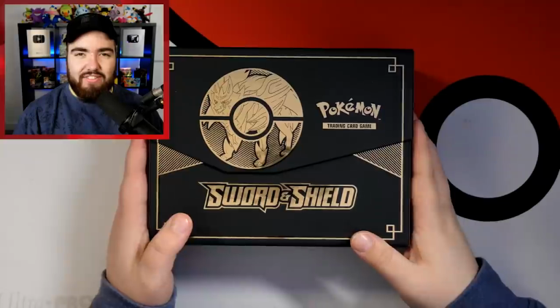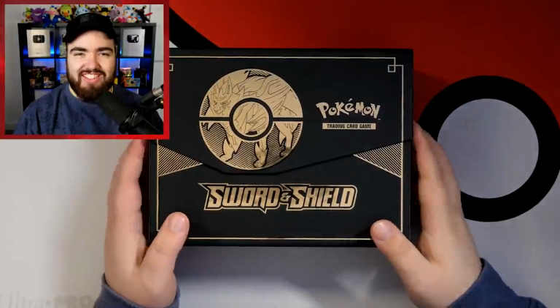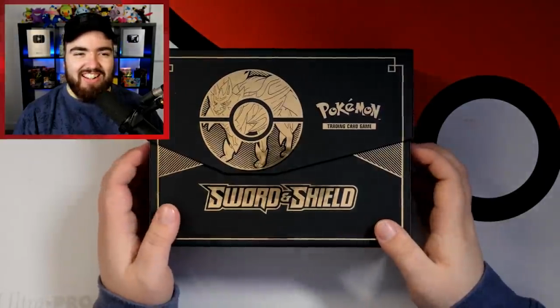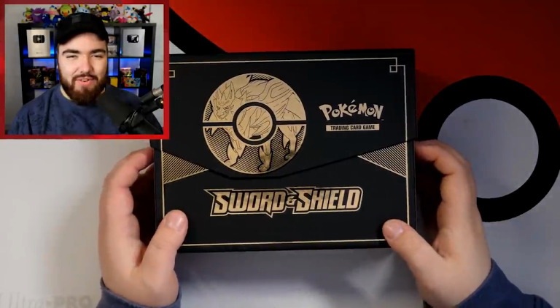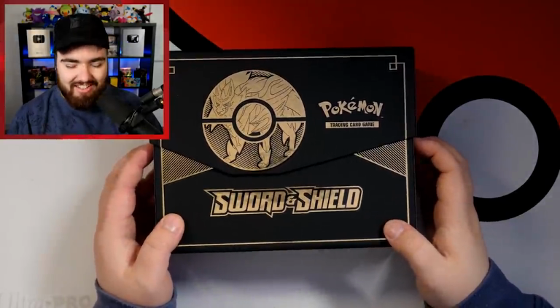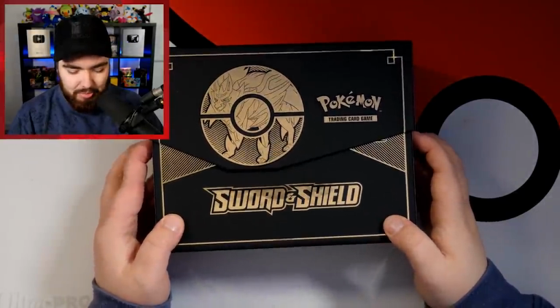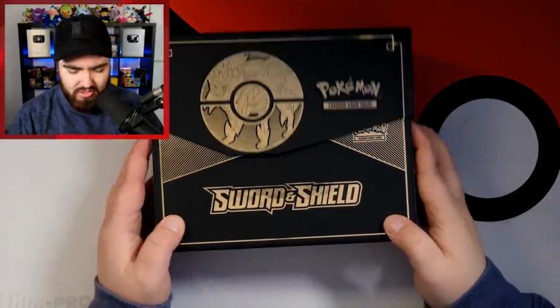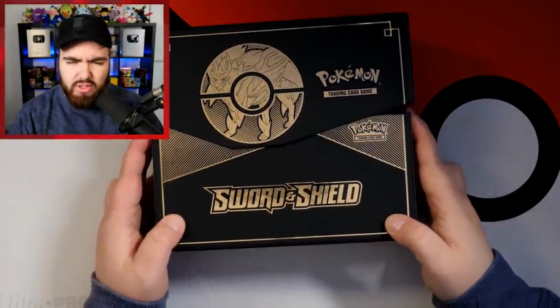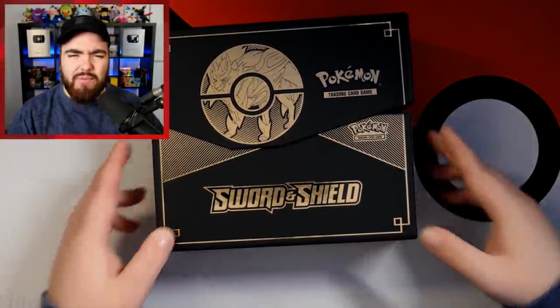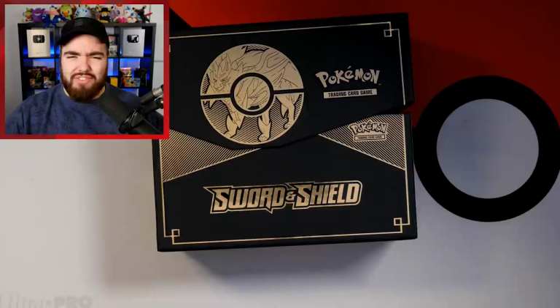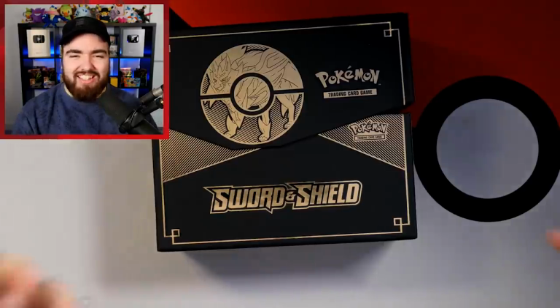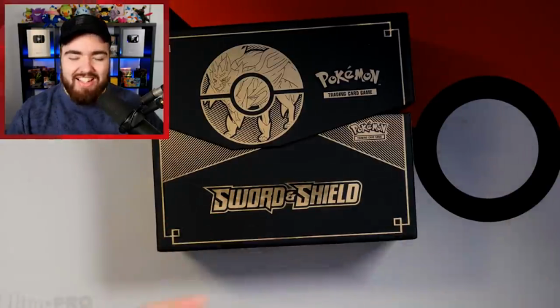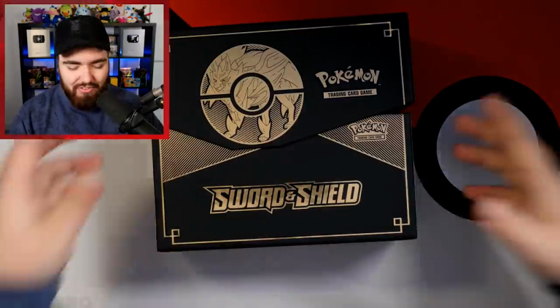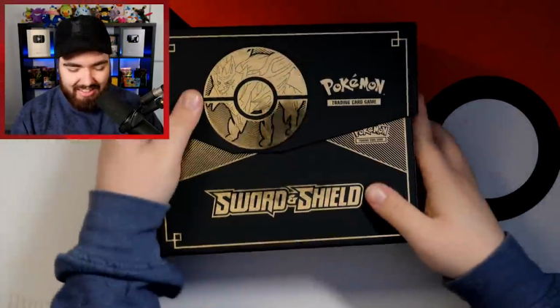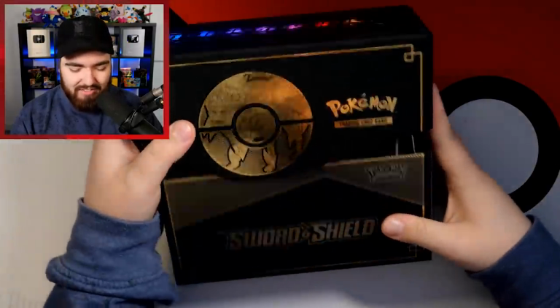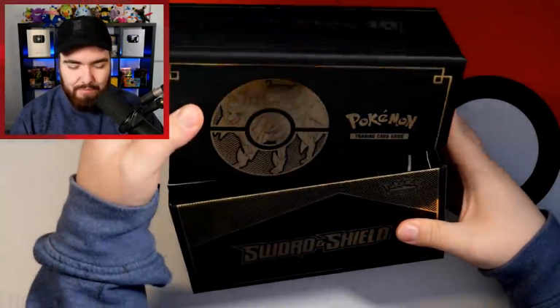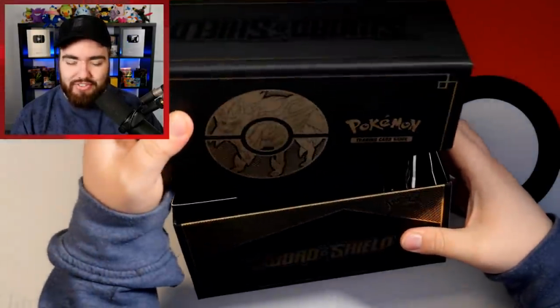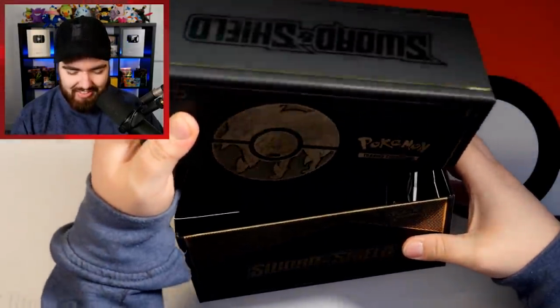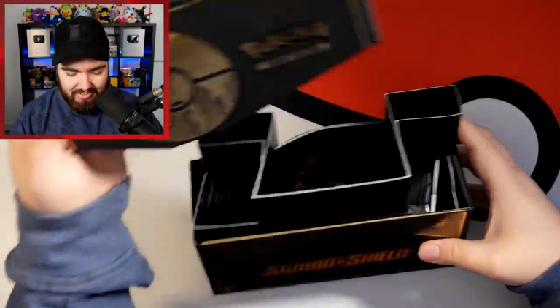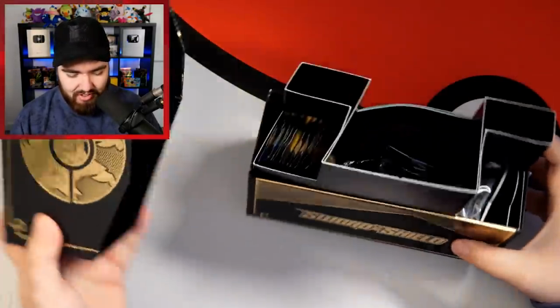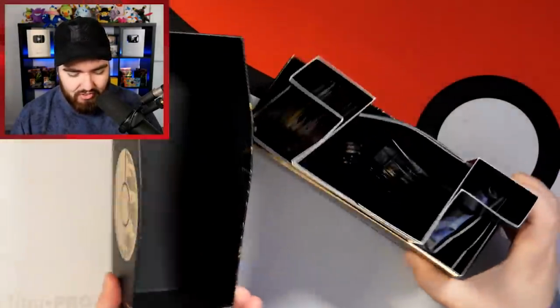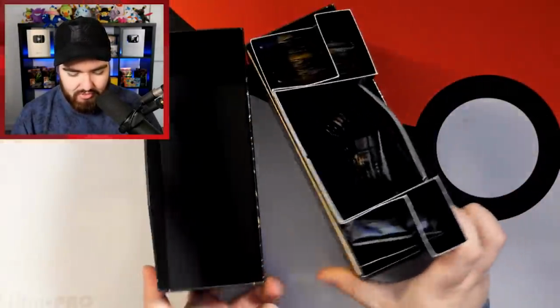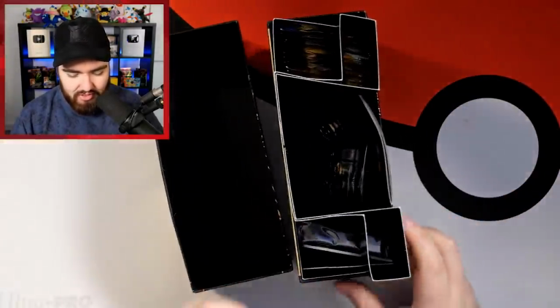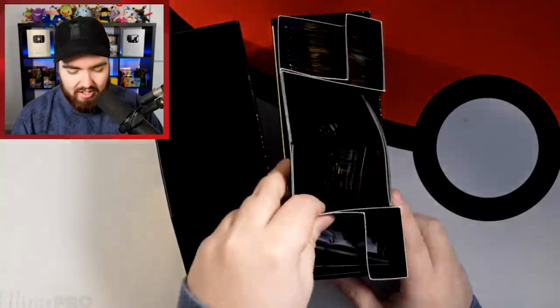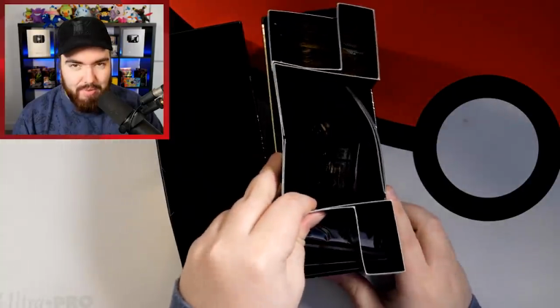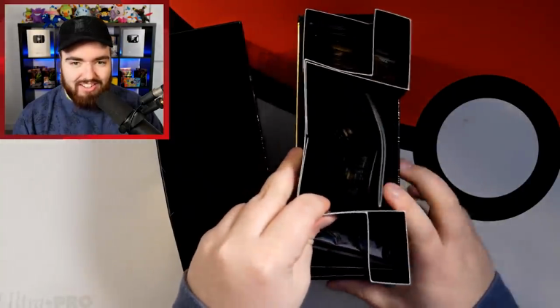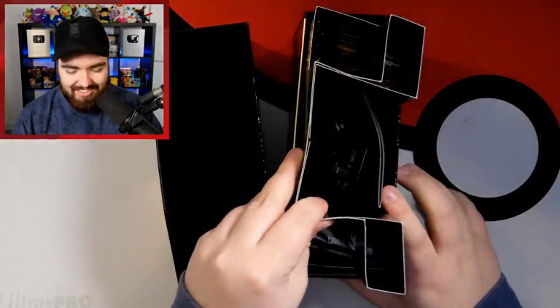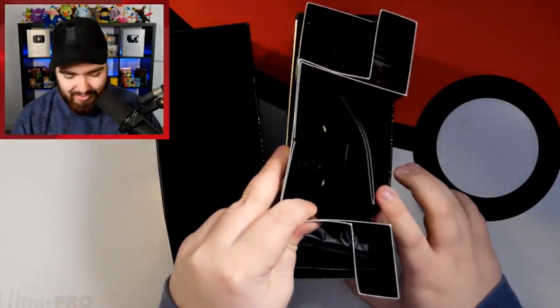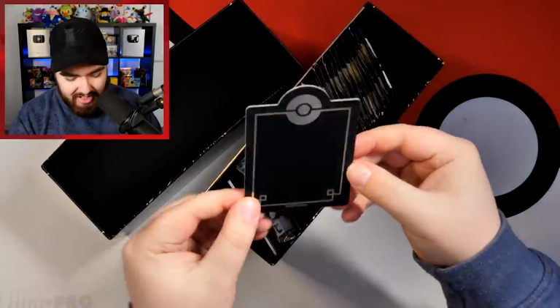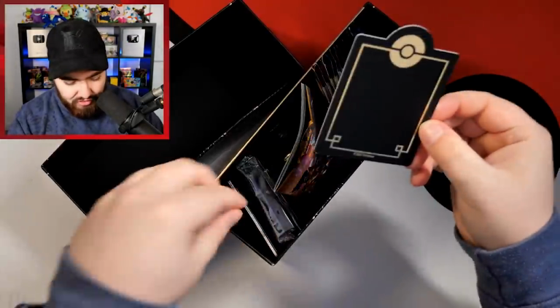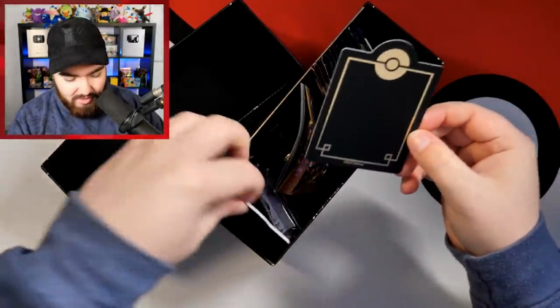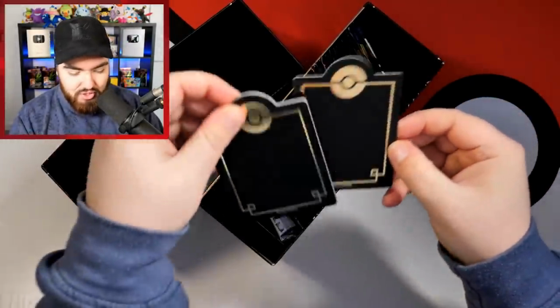I'm so excited right now, you can probably tell. Even the way it opens — it feels like an expensive Apple product or something like that. I've got to keep my best cards in this ETB. Even the dividers are bougie.